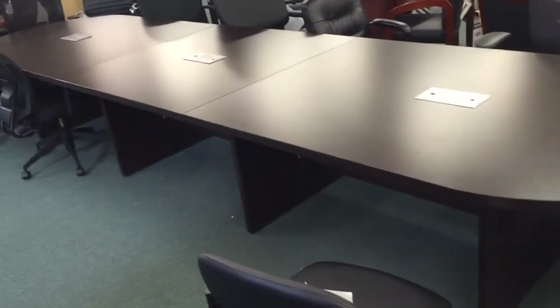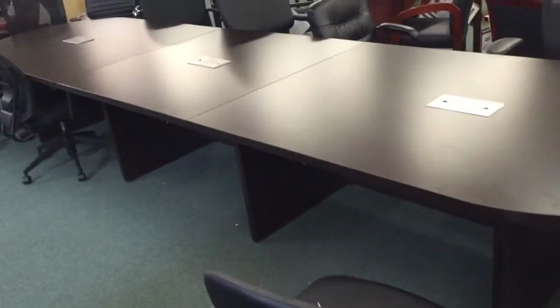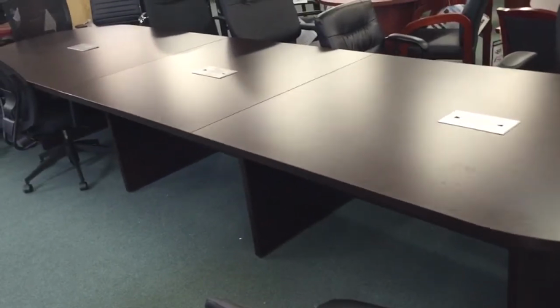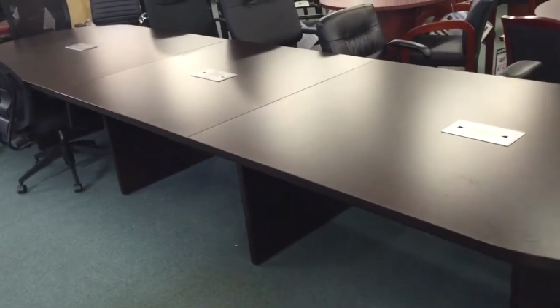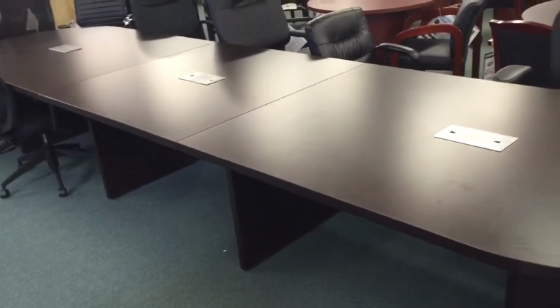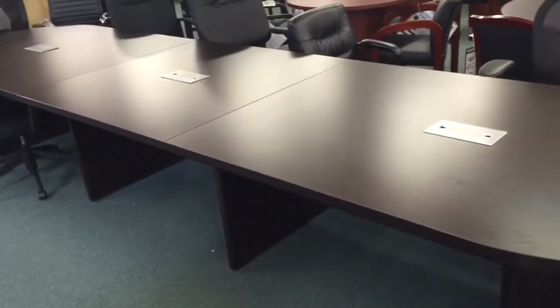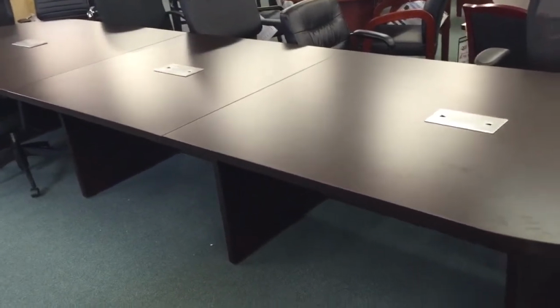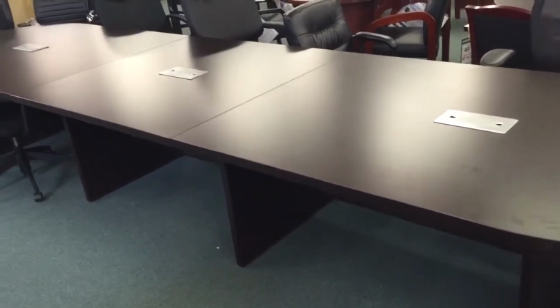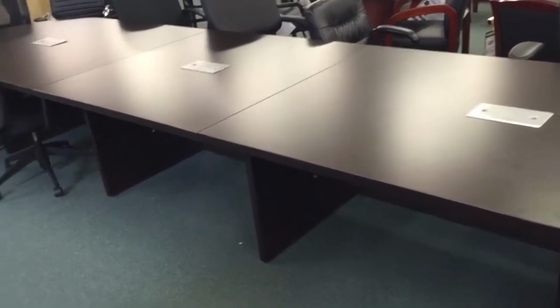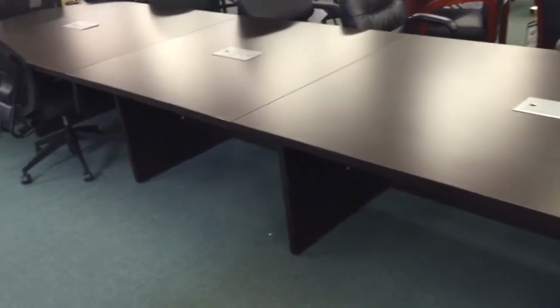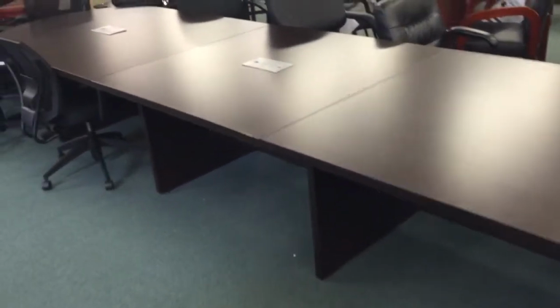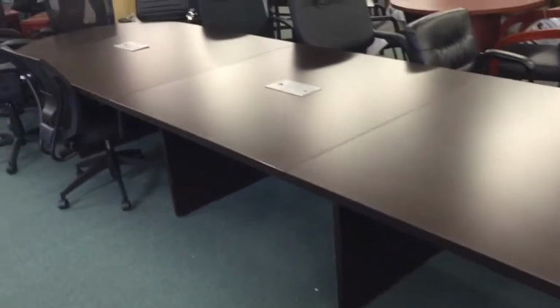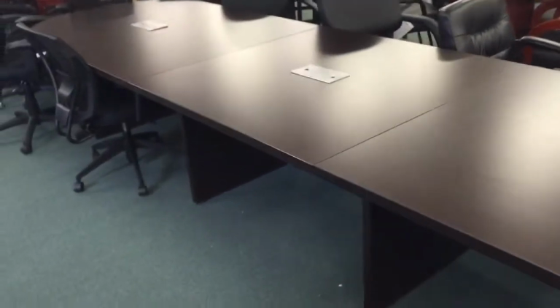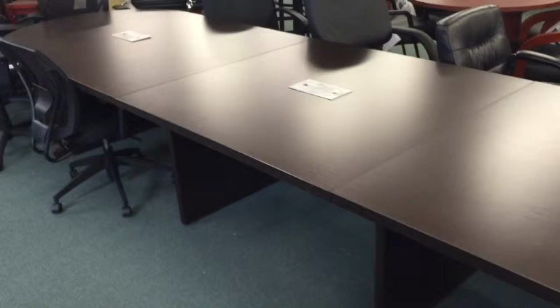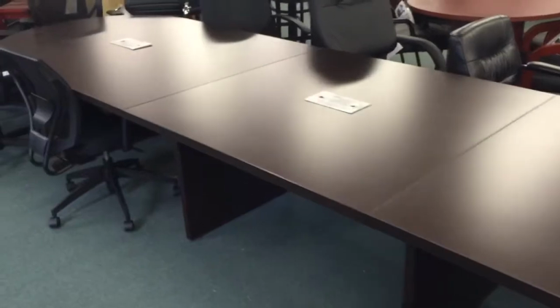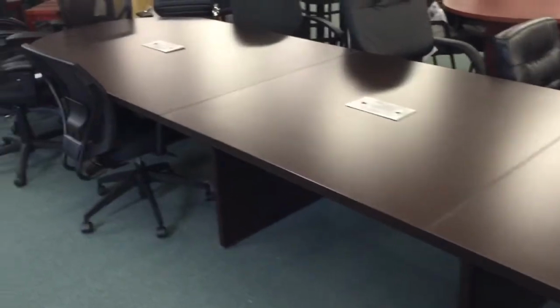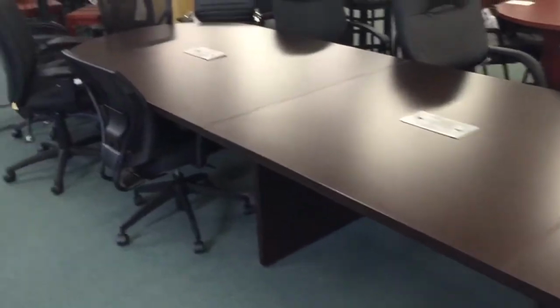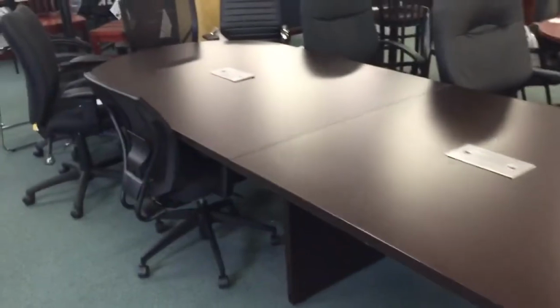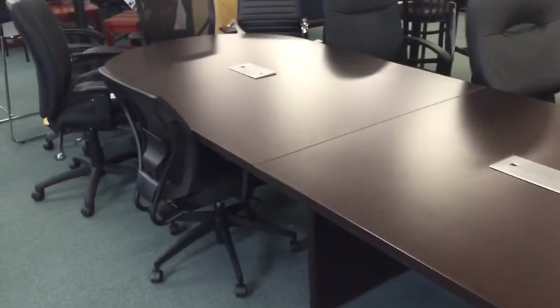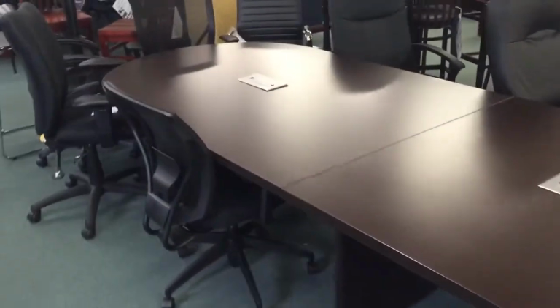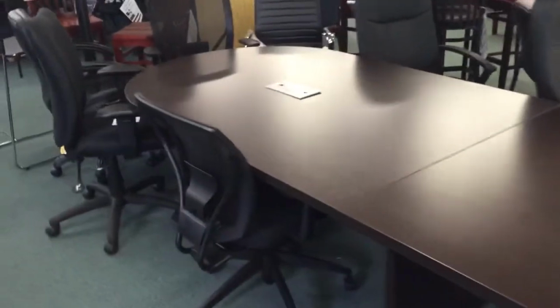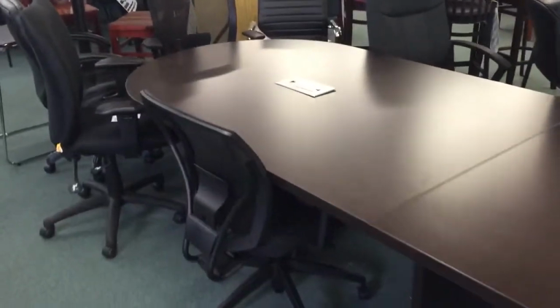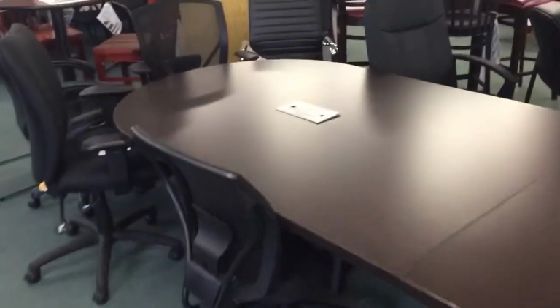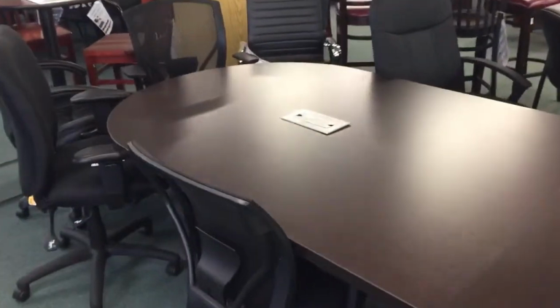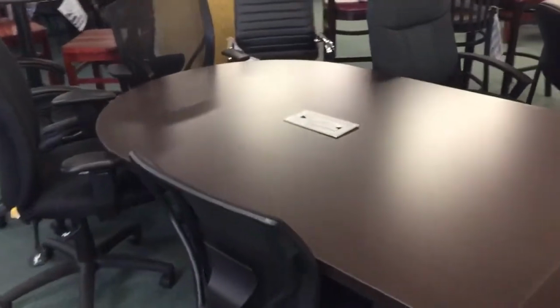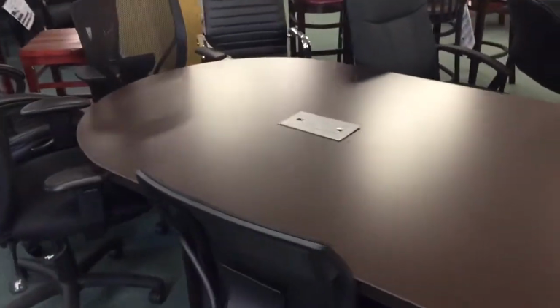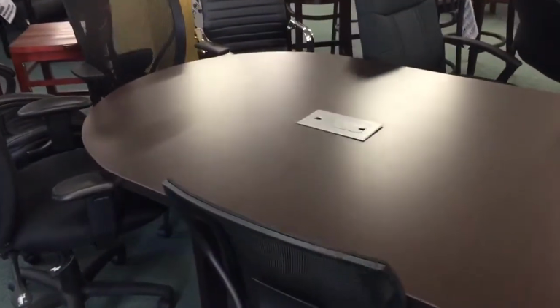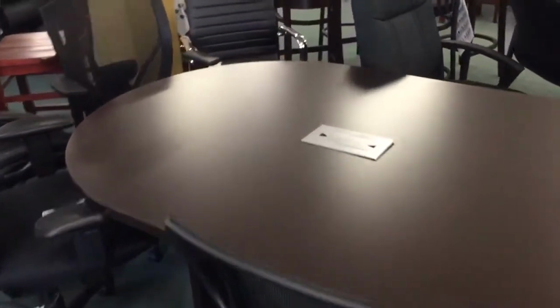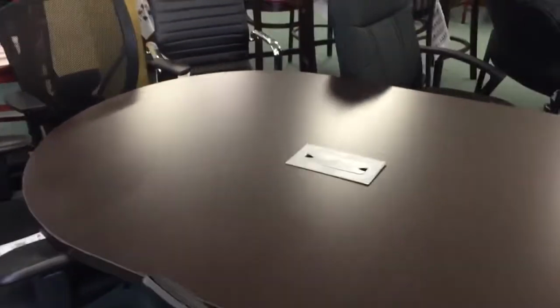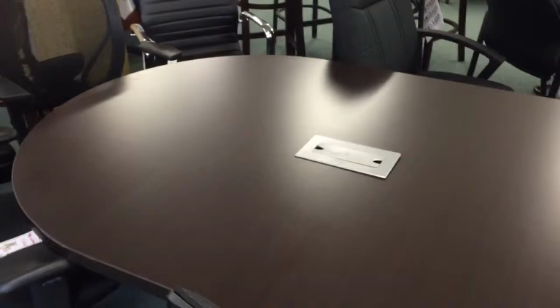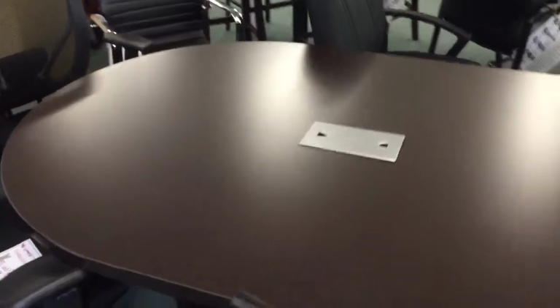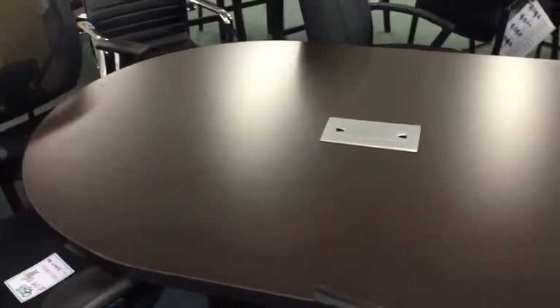It comes with three grommets in the middle with optional power, which costs a little bit extra. It is 48 inches wide, good quality commercial grade, and available with six finishes.